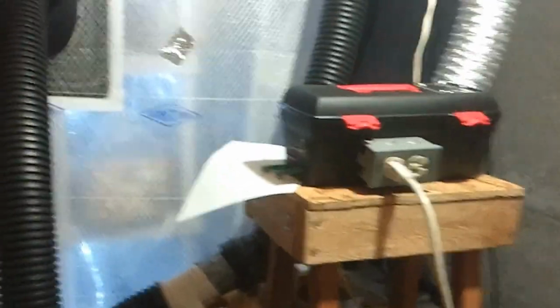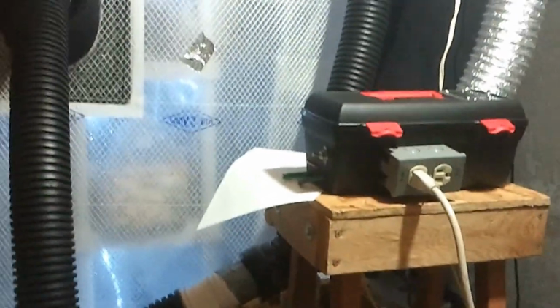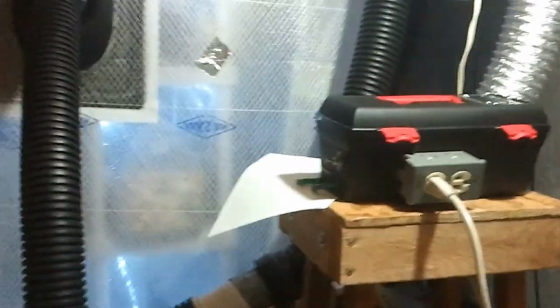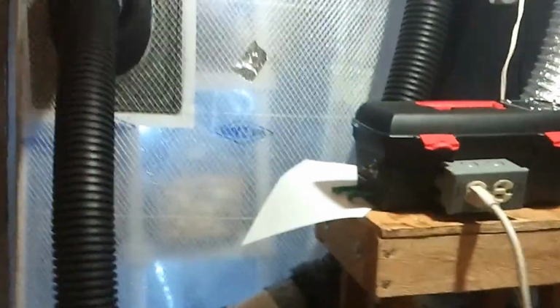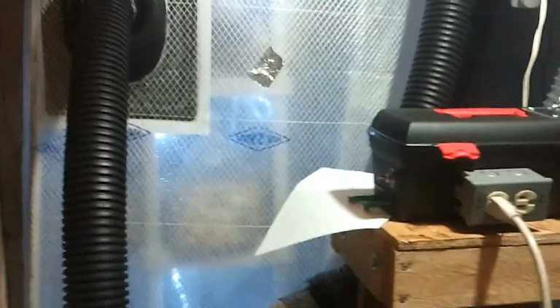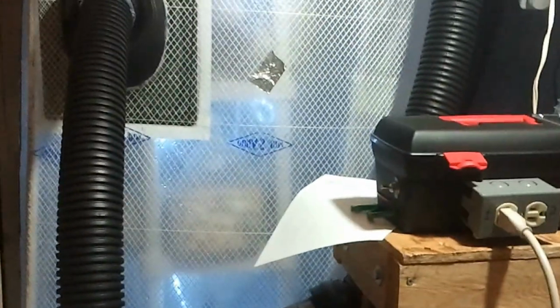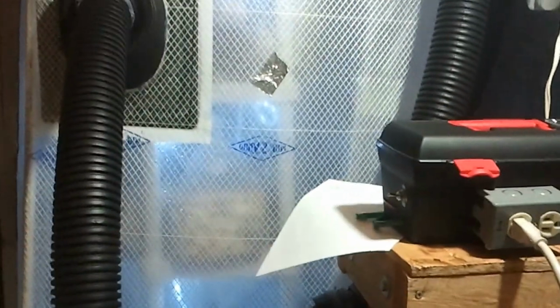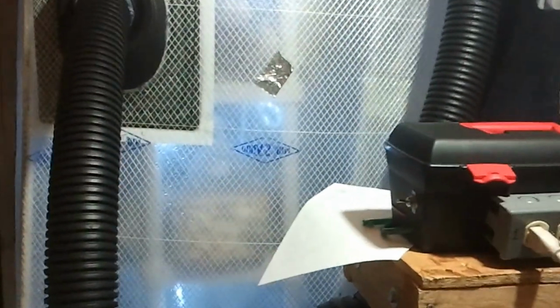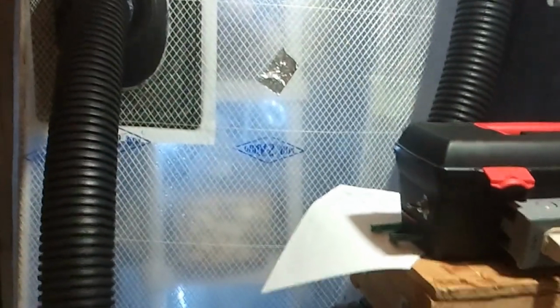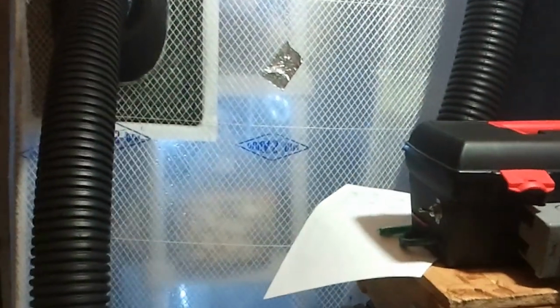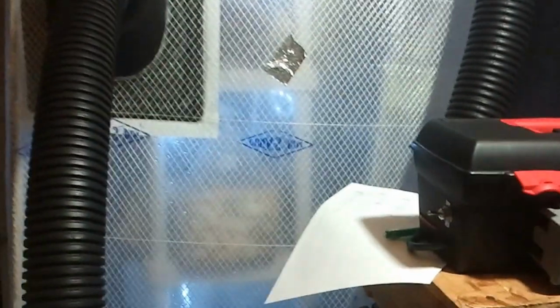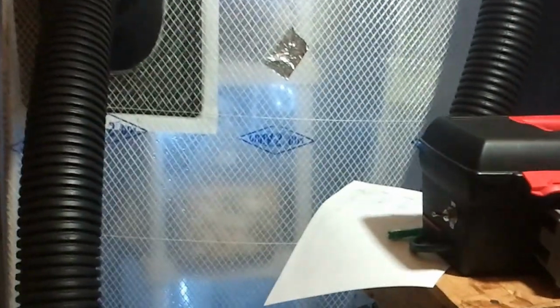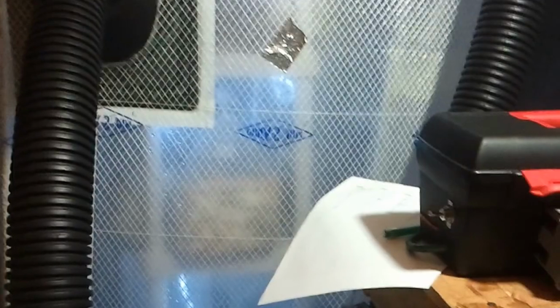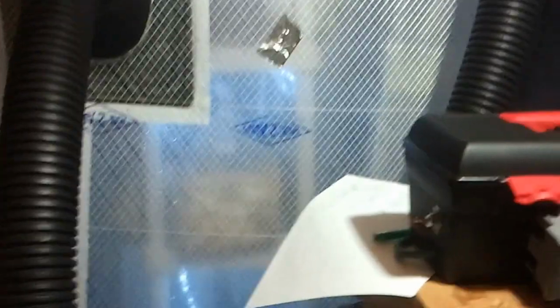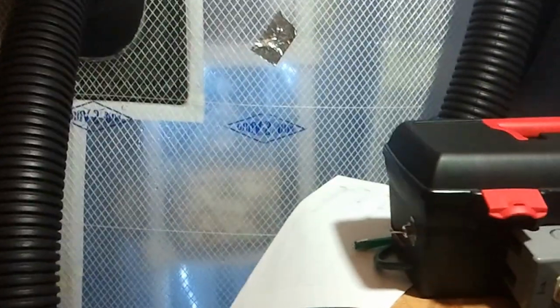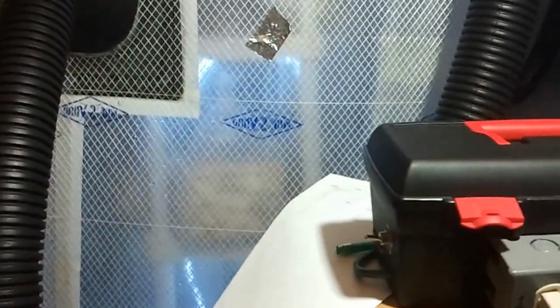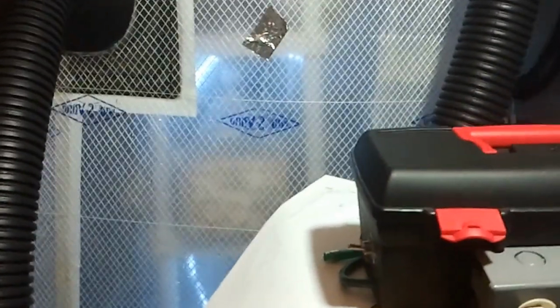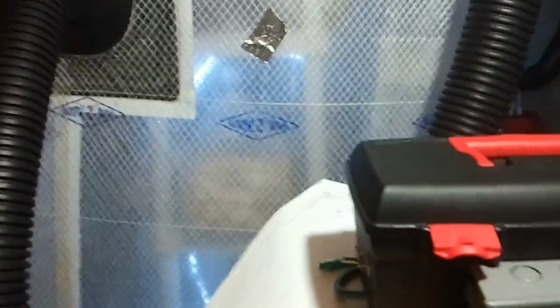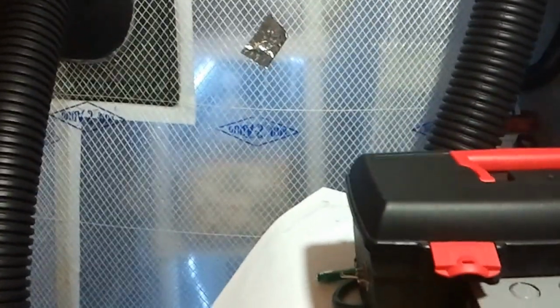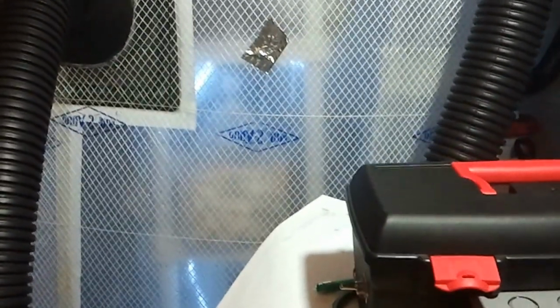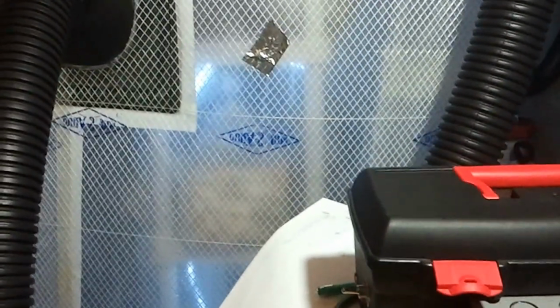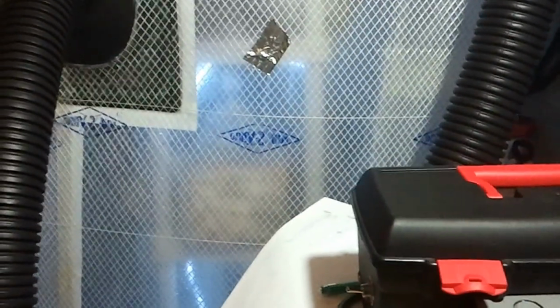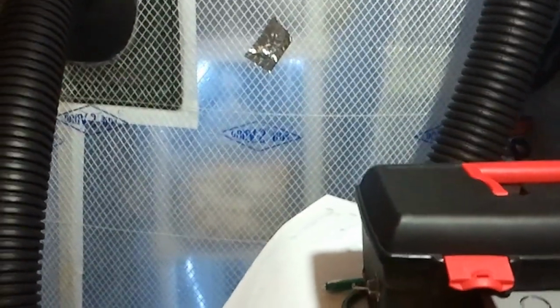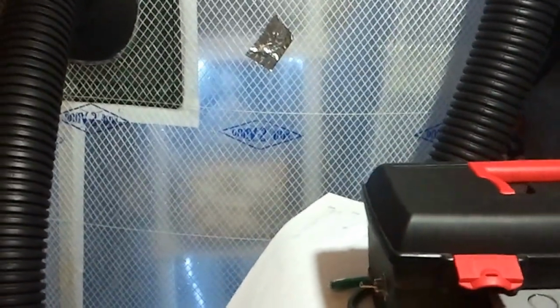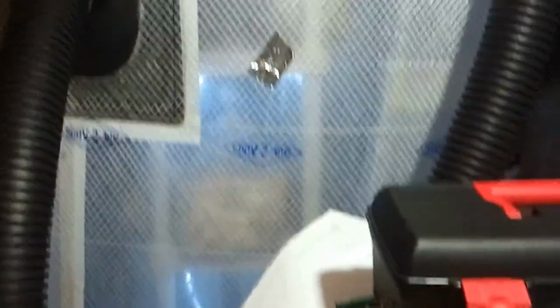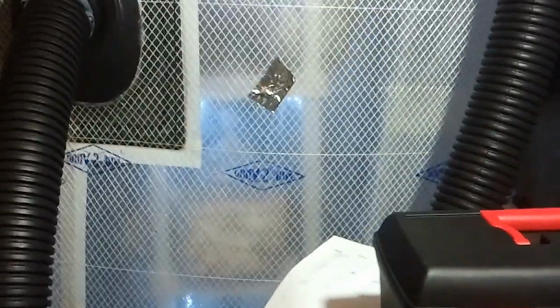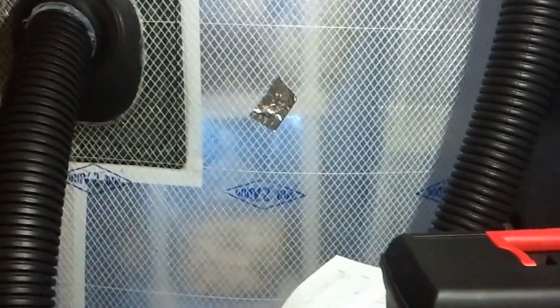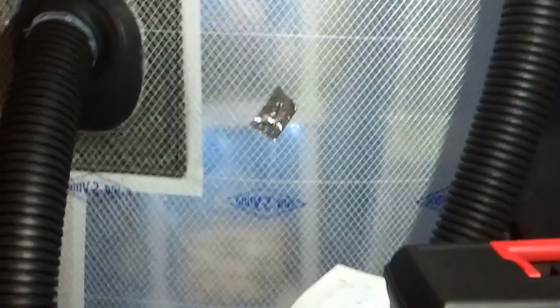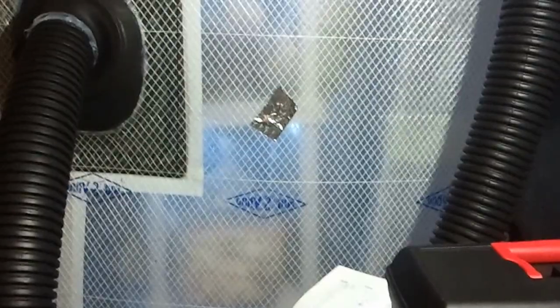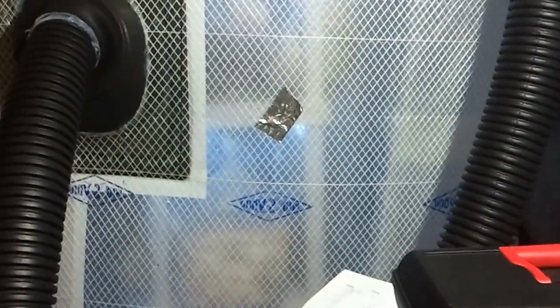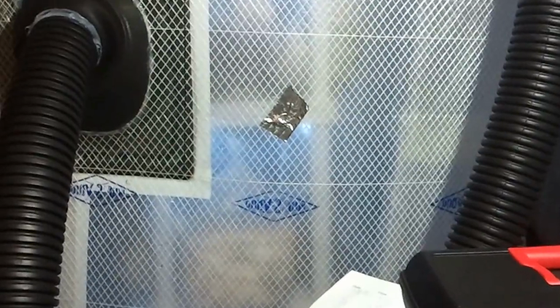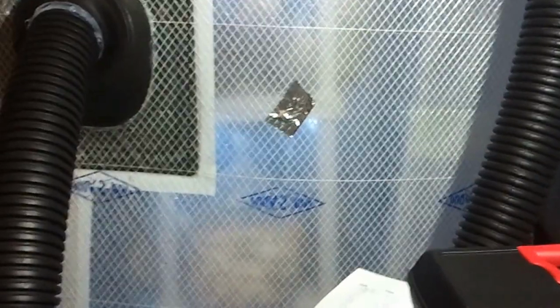What's up guys? Chase here with Biocentric Bros, giving you a quick update of our mushroom rooms. You're currently looking at room number one — it's our first room that we featured in our first video.